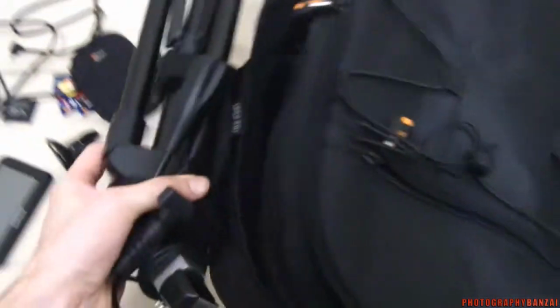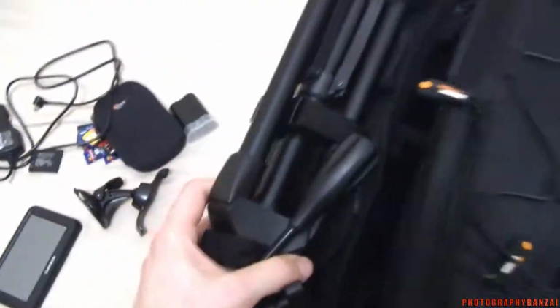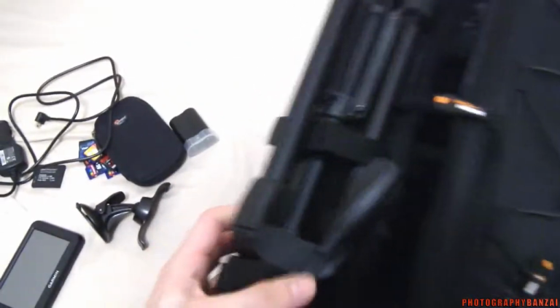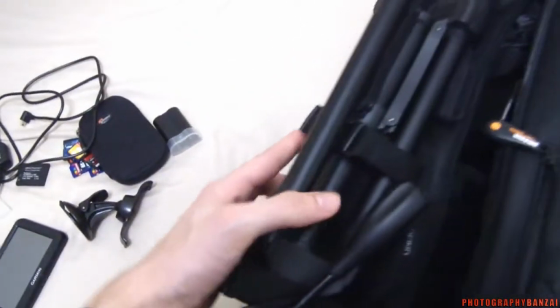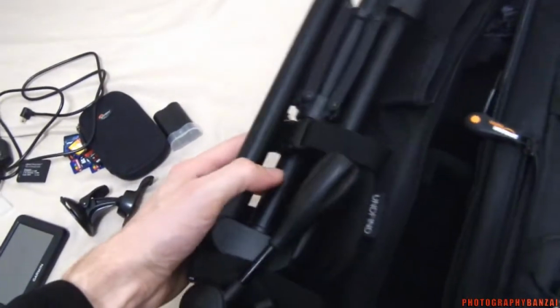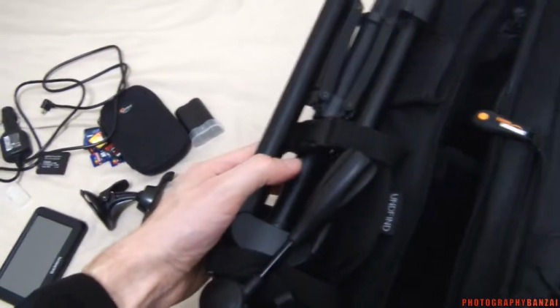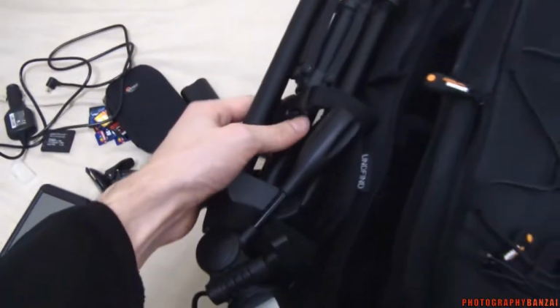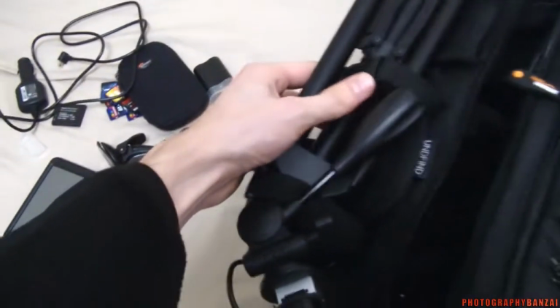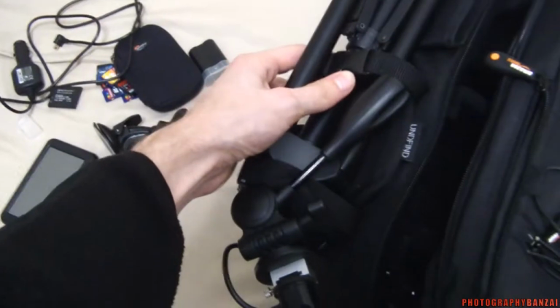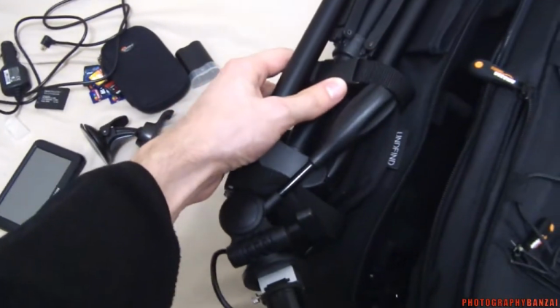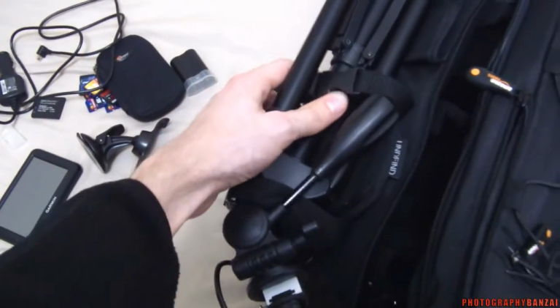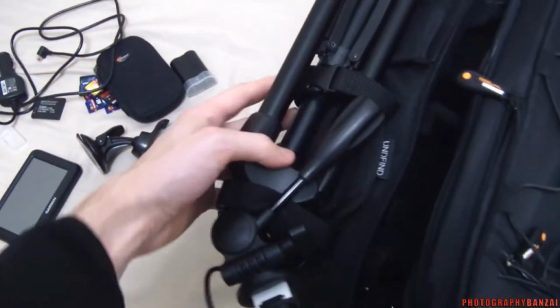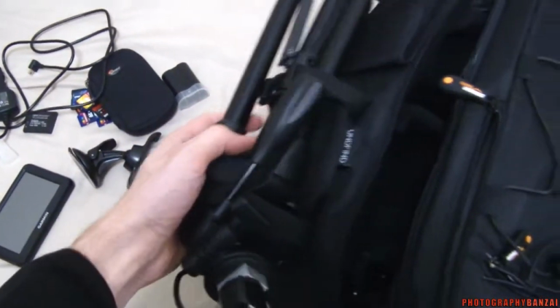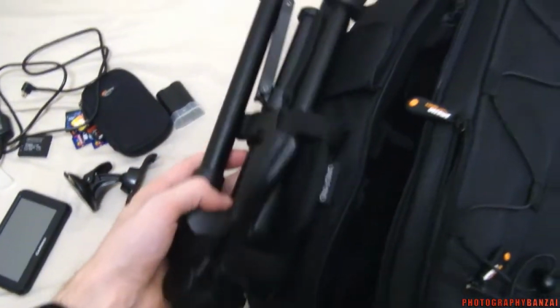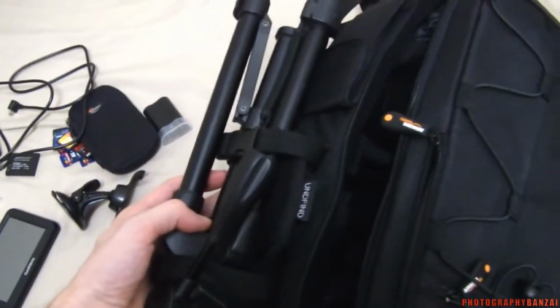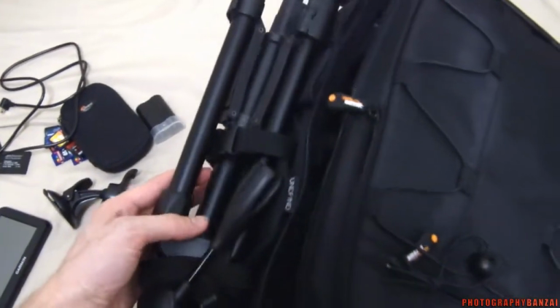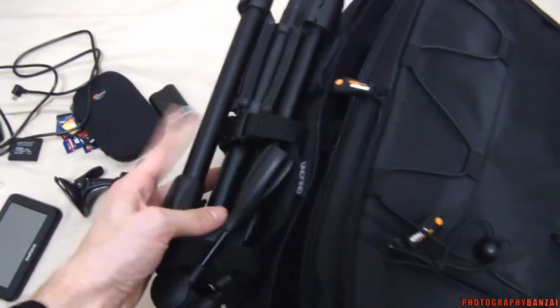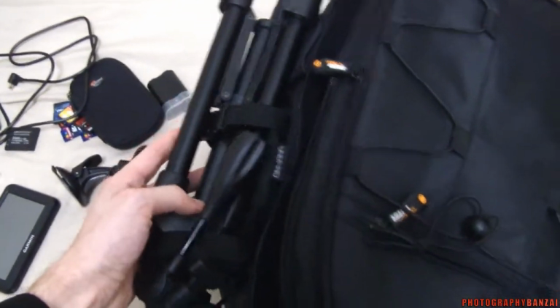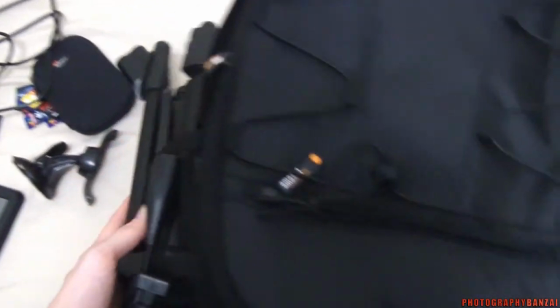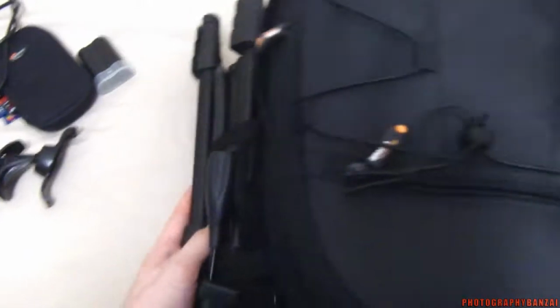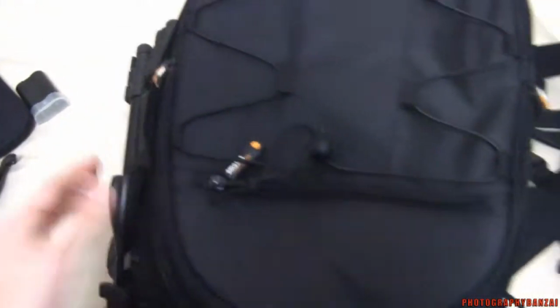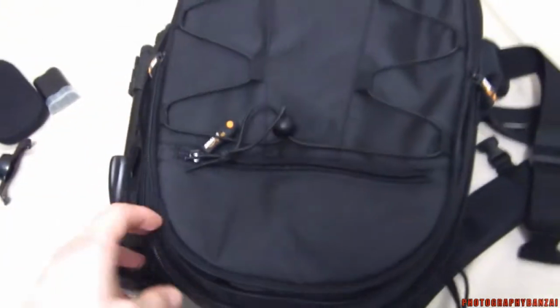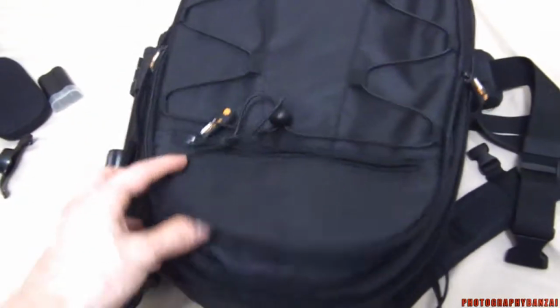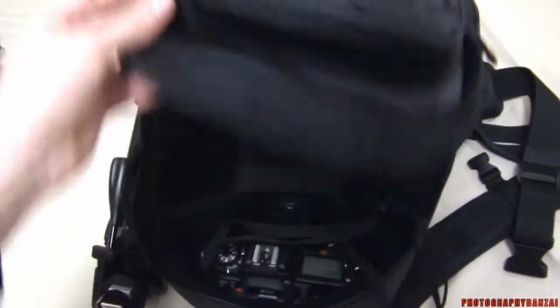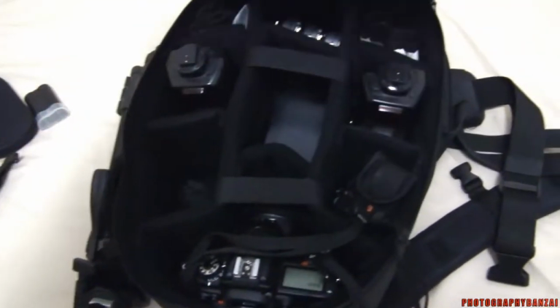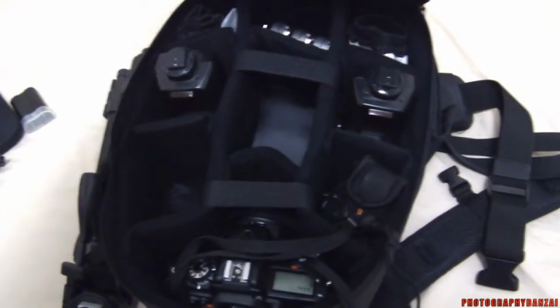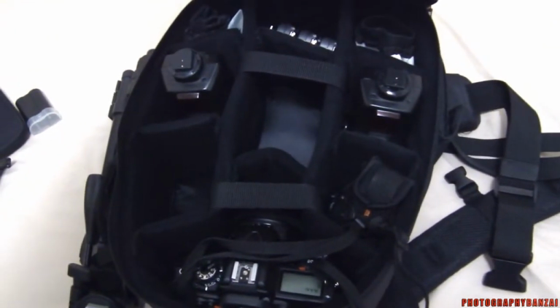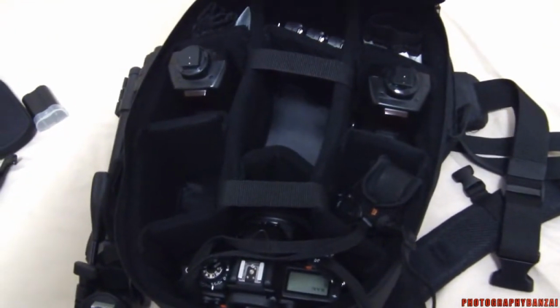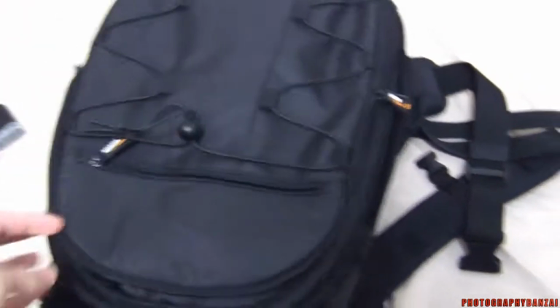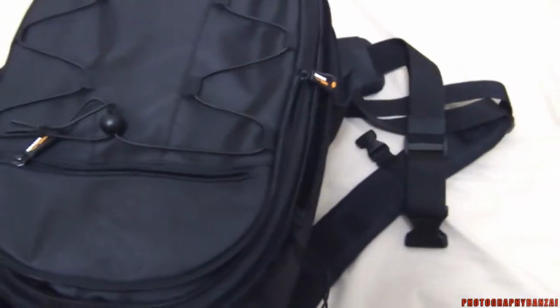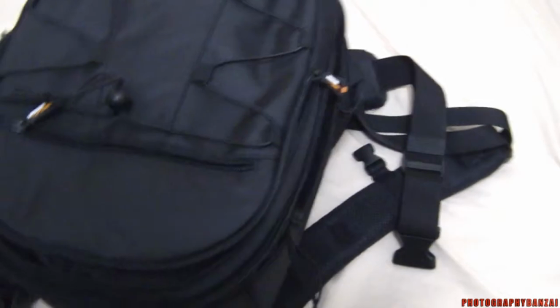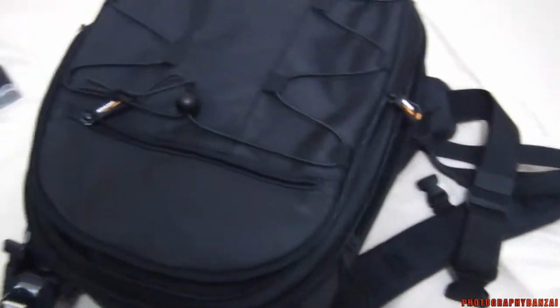Inside there are quick-release straps to hold a tripod. I'll probably bring one to have an off-camera light and see if I actually use it. I don't know, but I'll bring it.